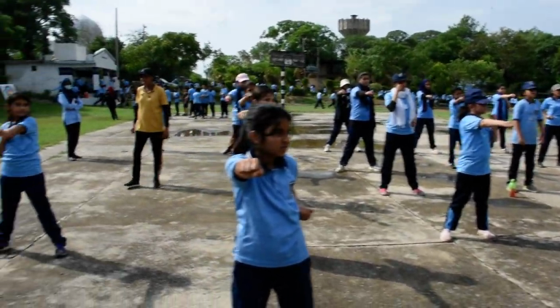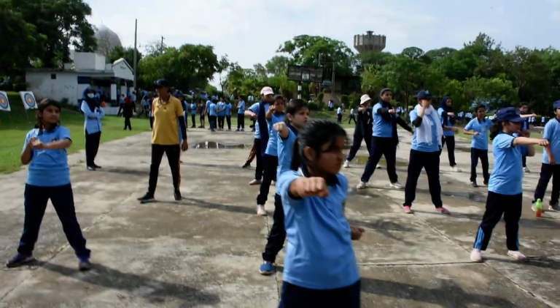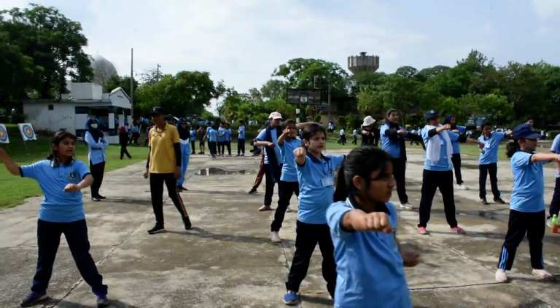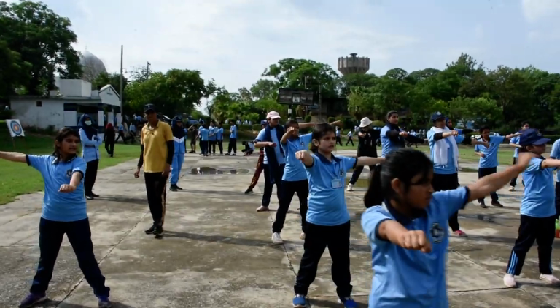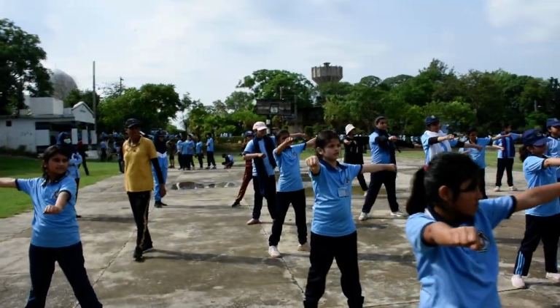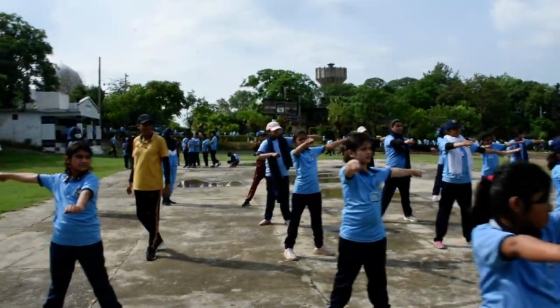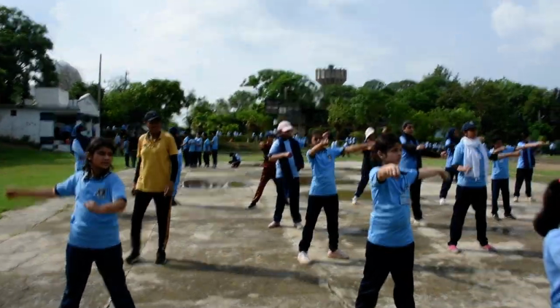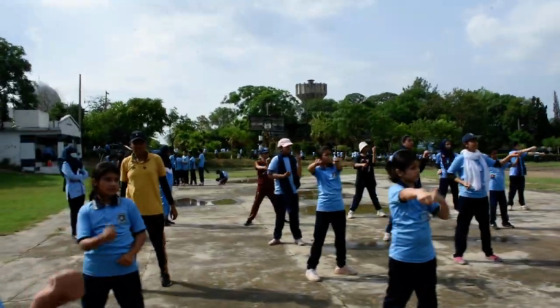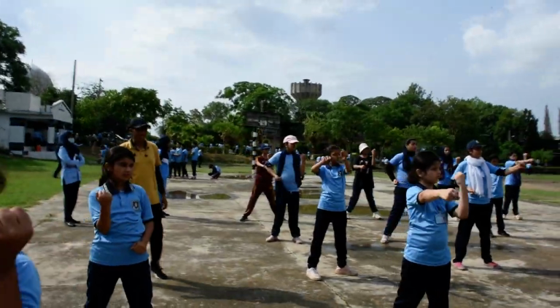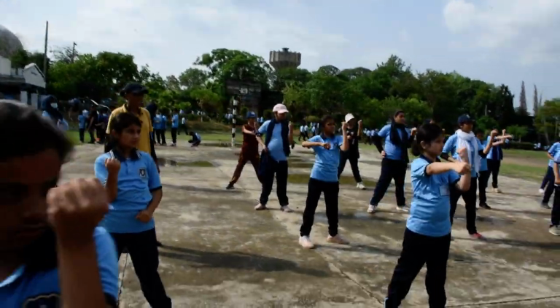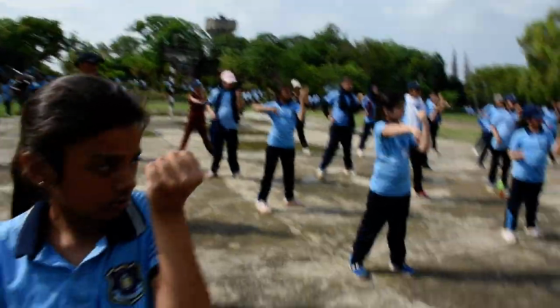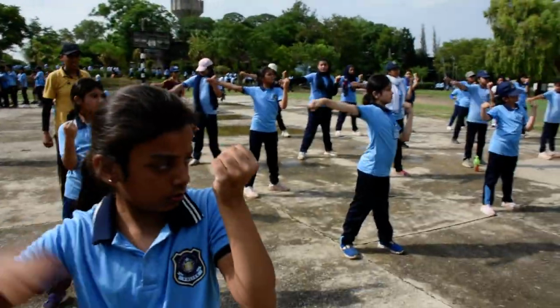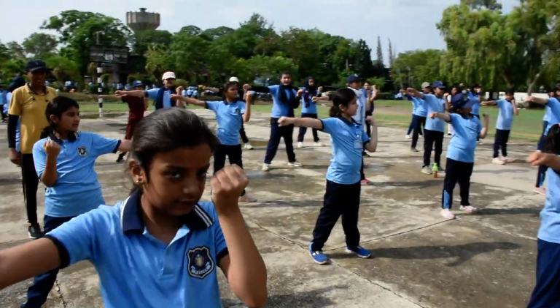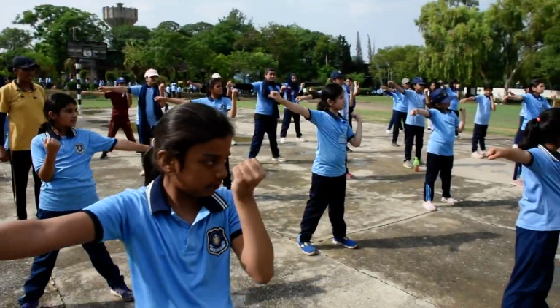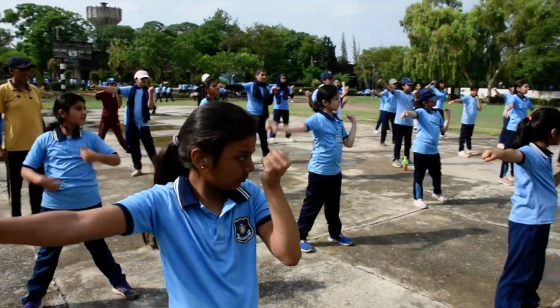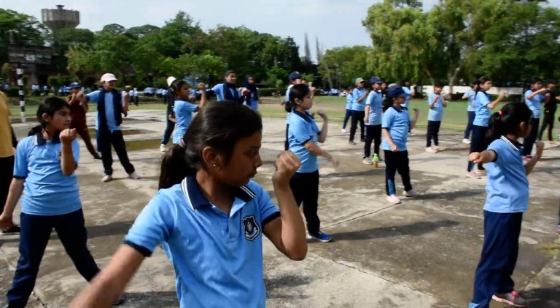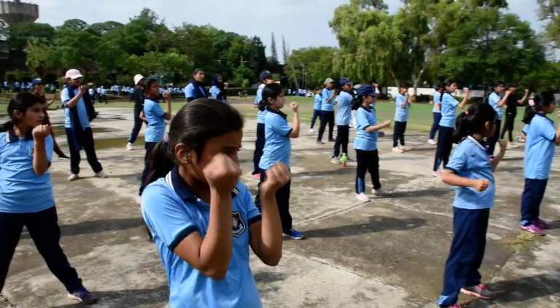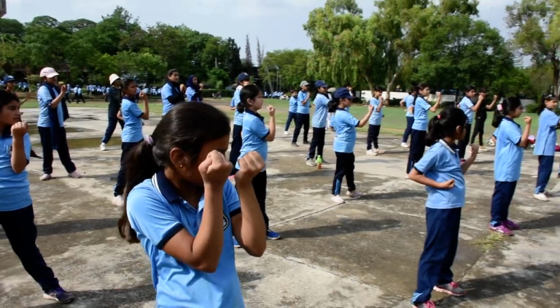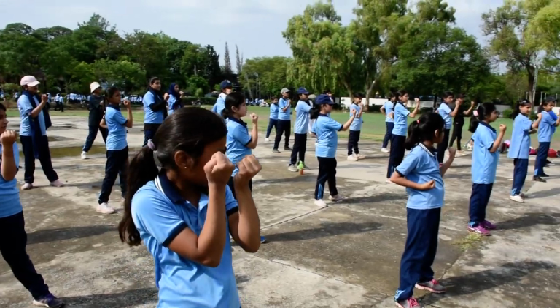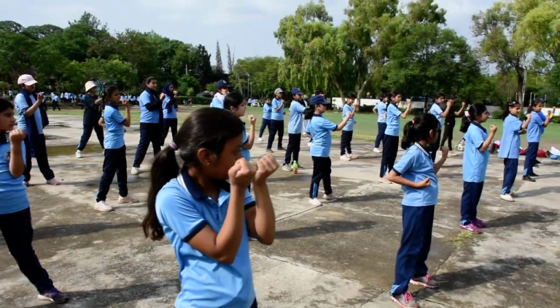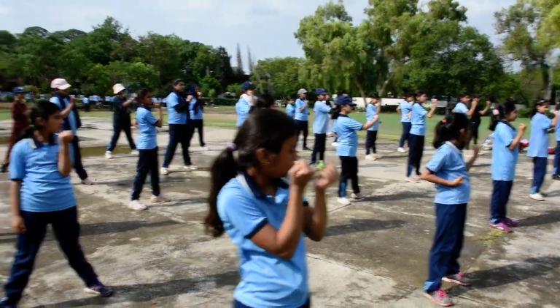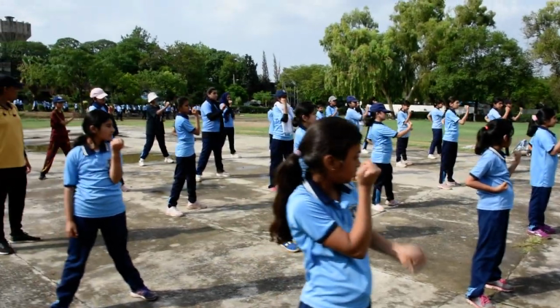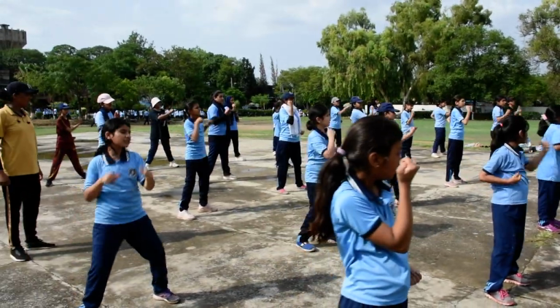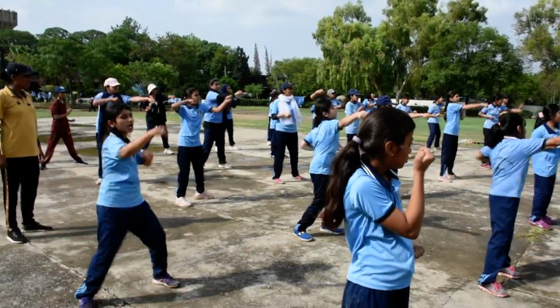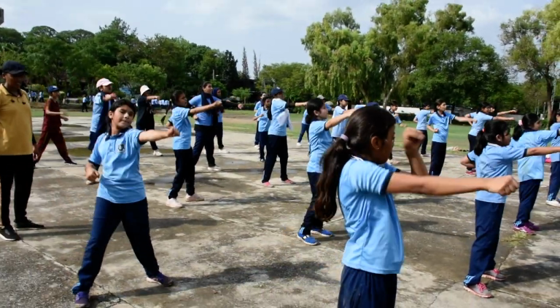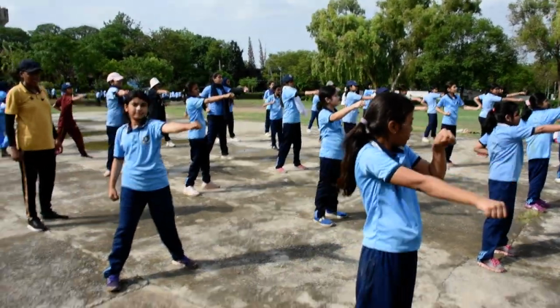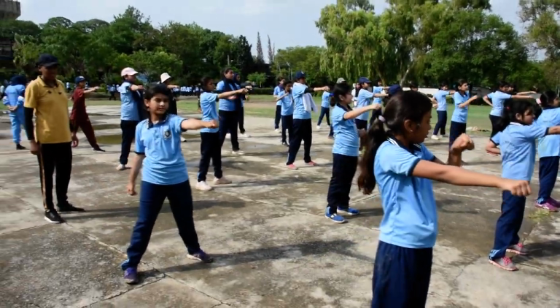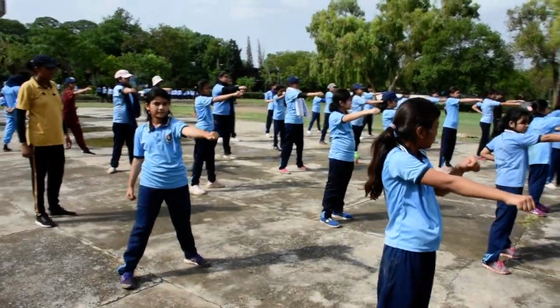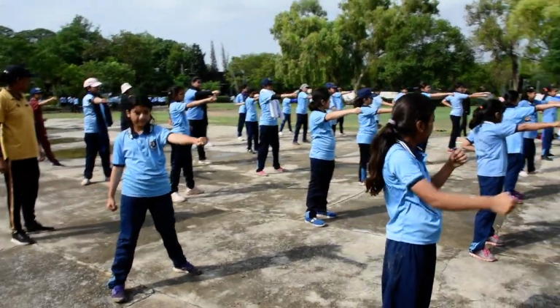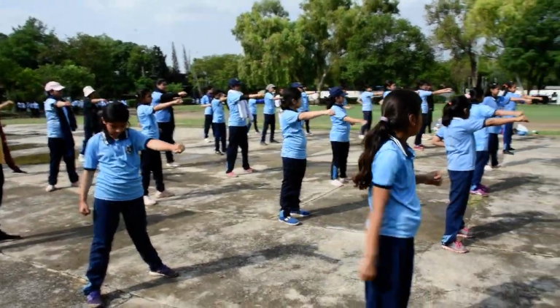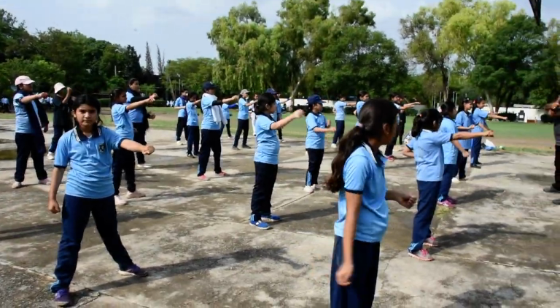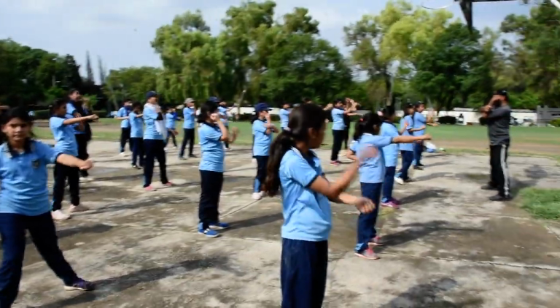One. Two. One. Three. Four. Five. Chop. One. Five. One.